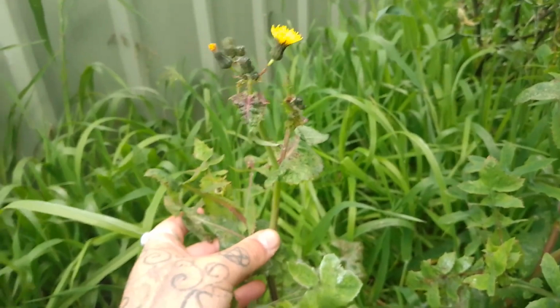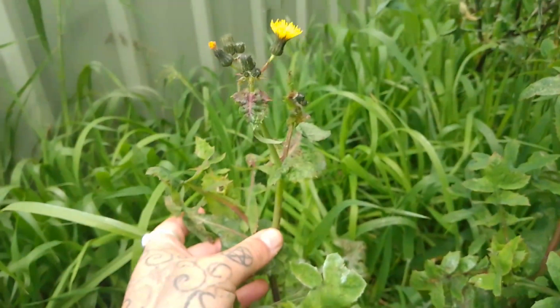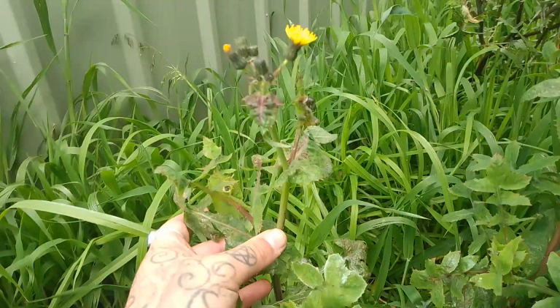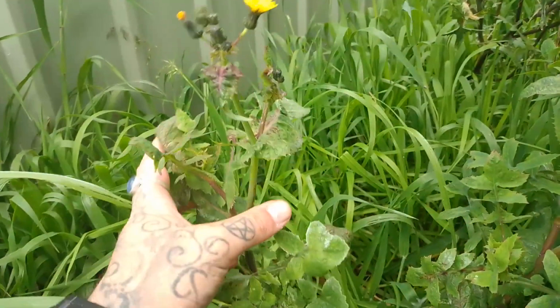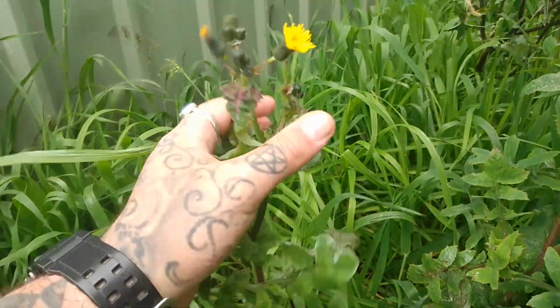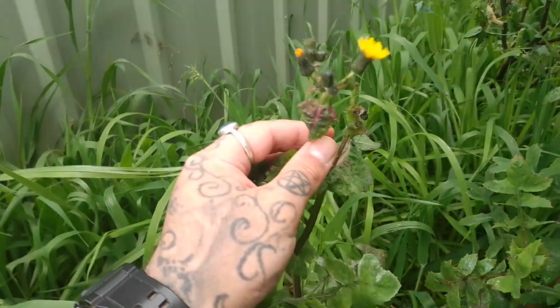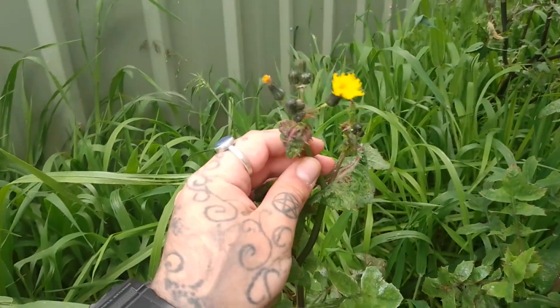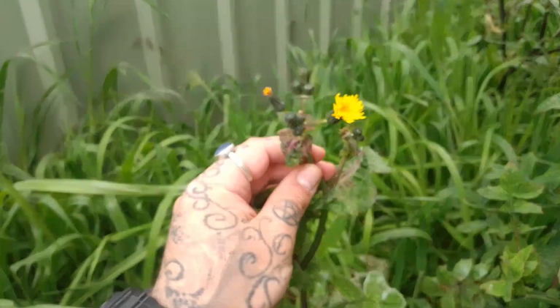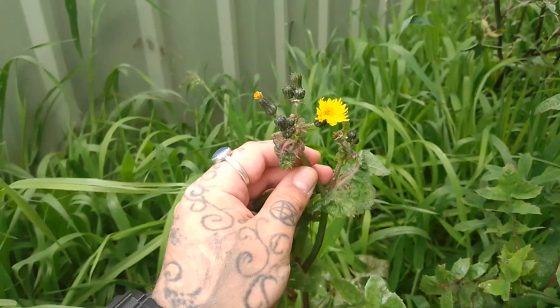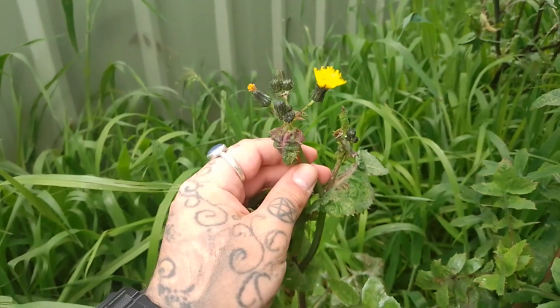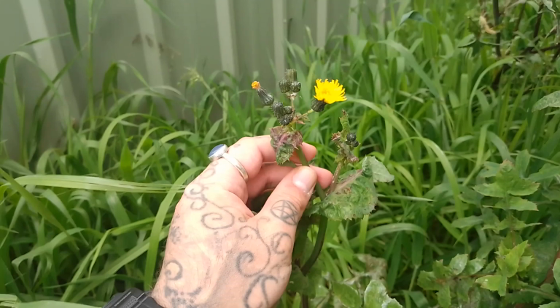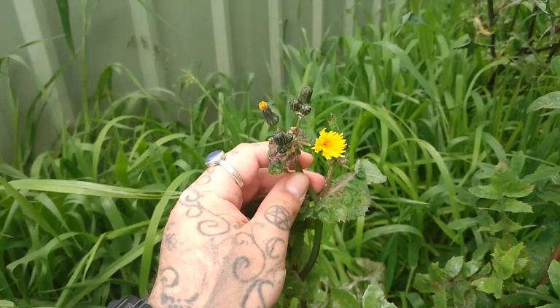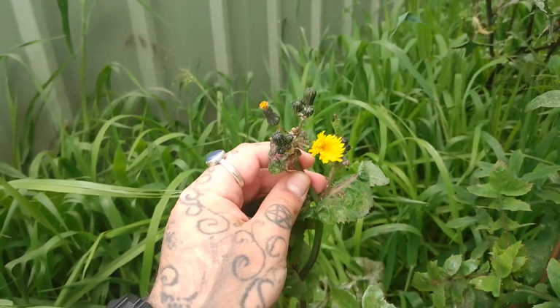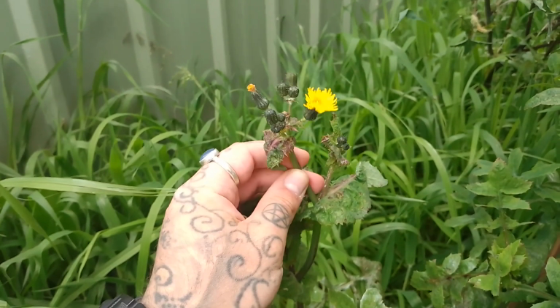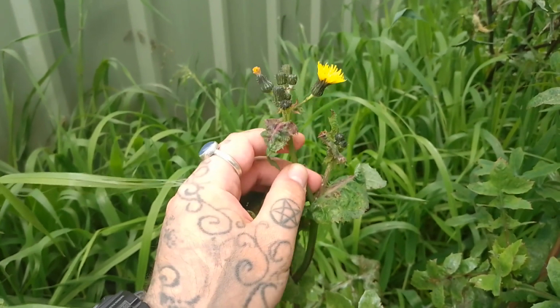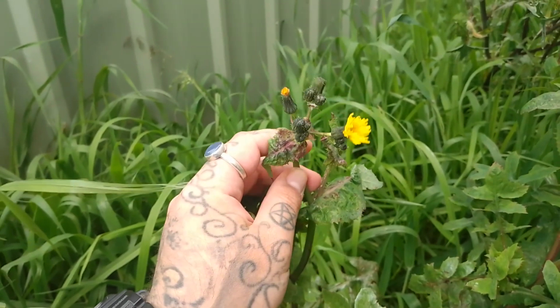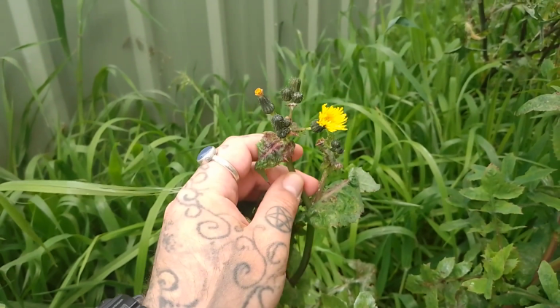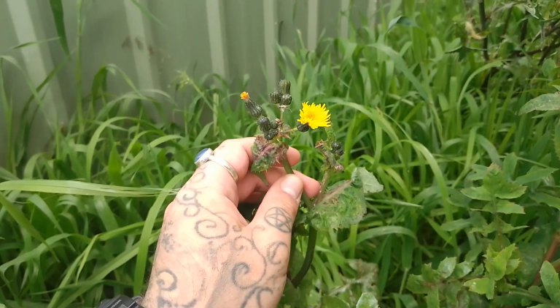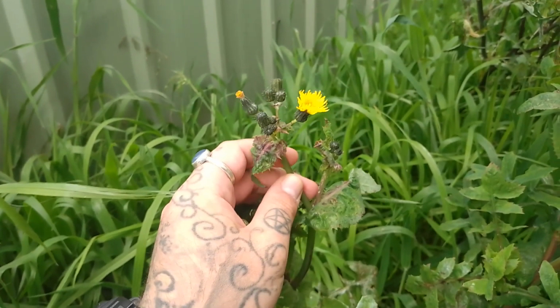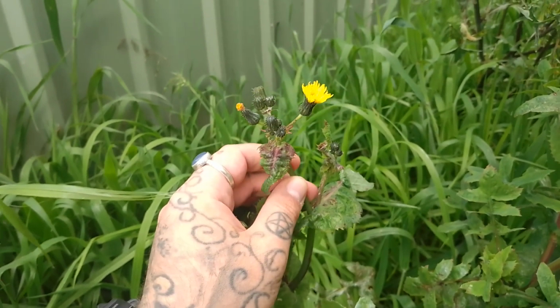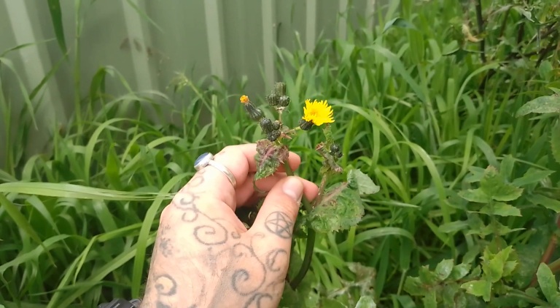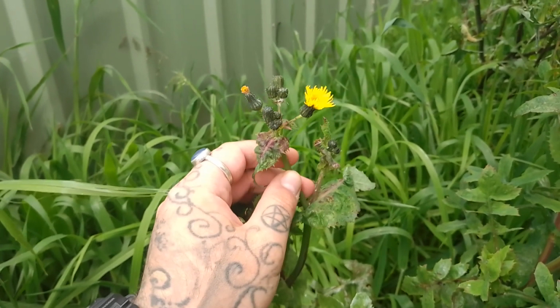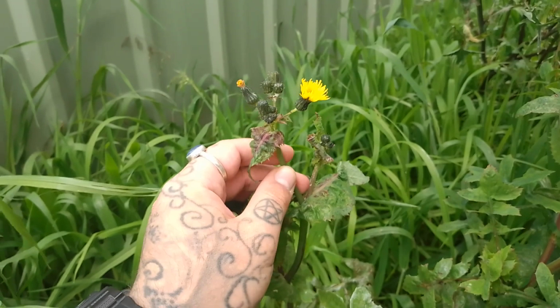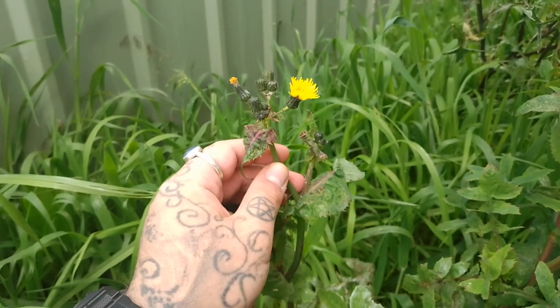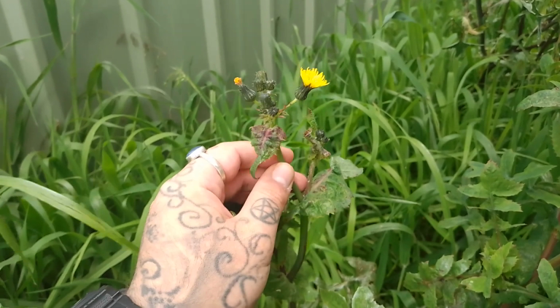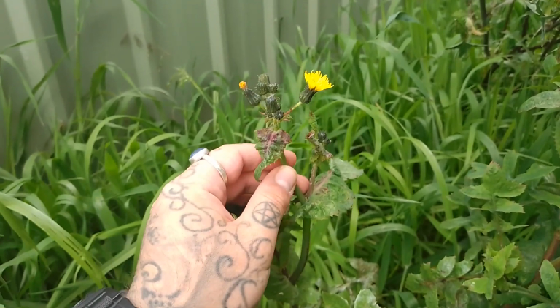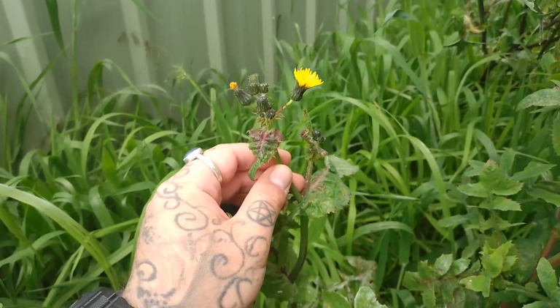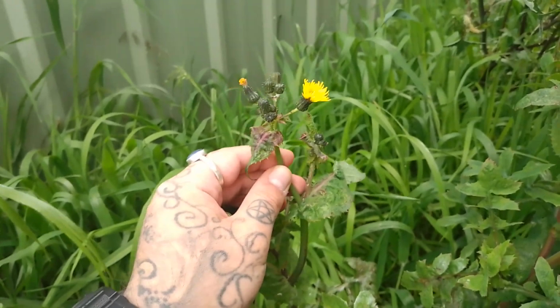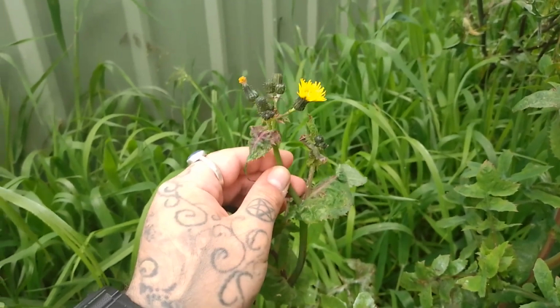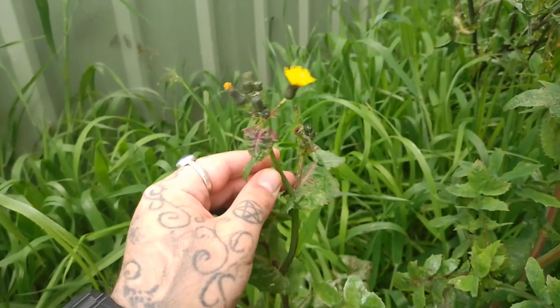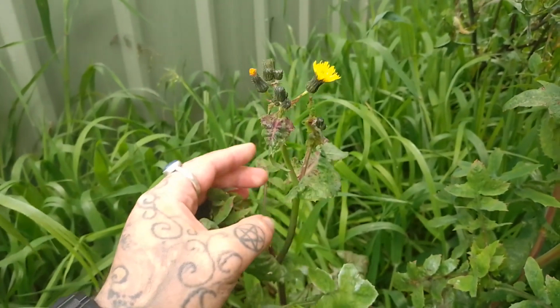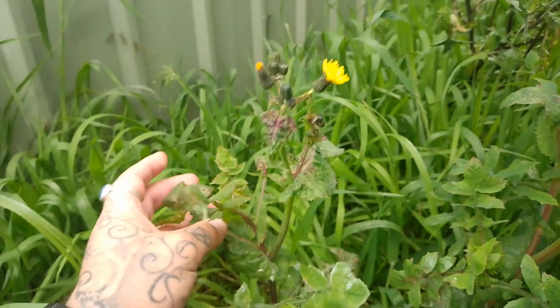Now in New Zealand this is known as puha, and the flowers of the sow thistle are used as a panadol-like analgesia. You pick all the flowers and you can eat them either raw or boil them into a tea, and it will give you some panadol-like analgesic effects.